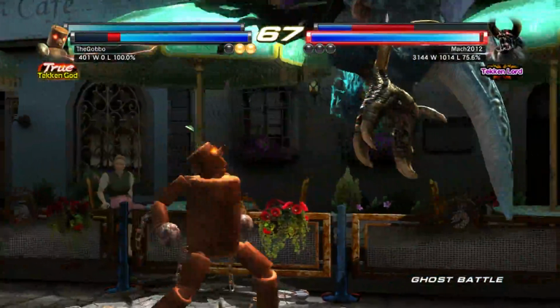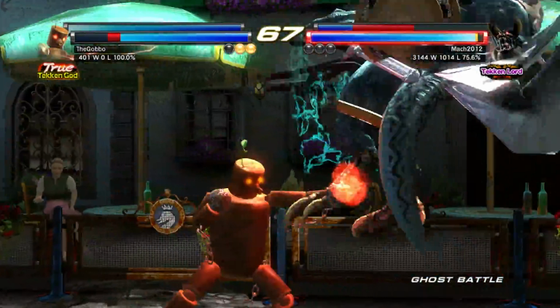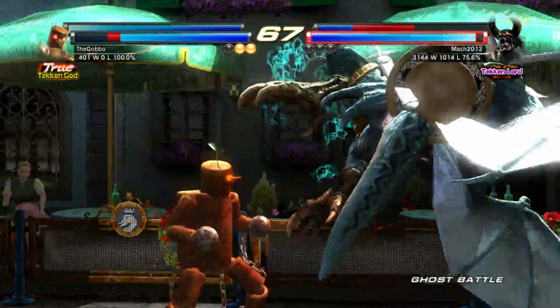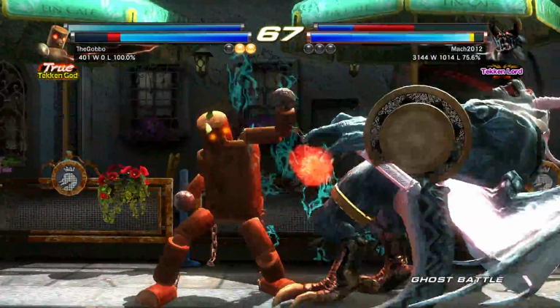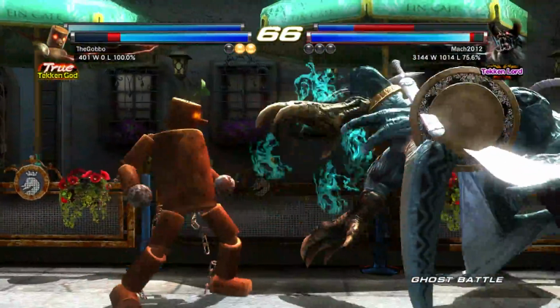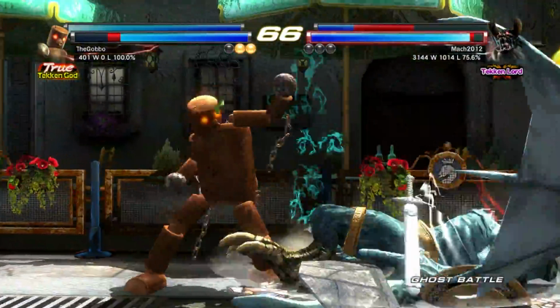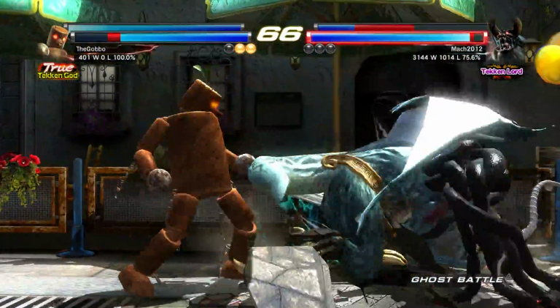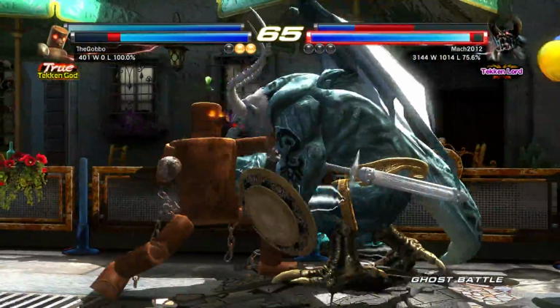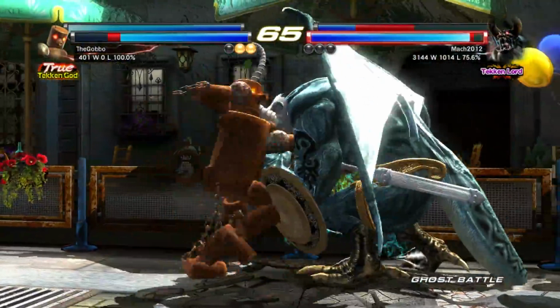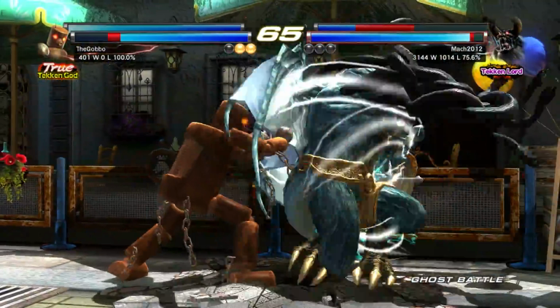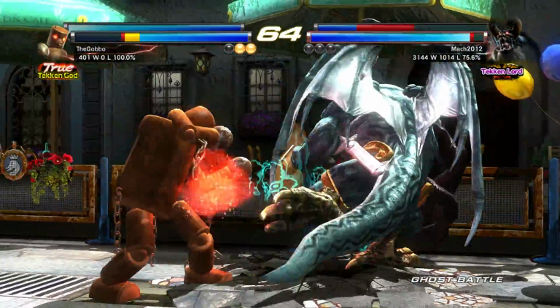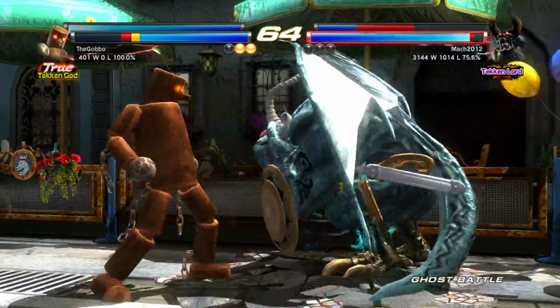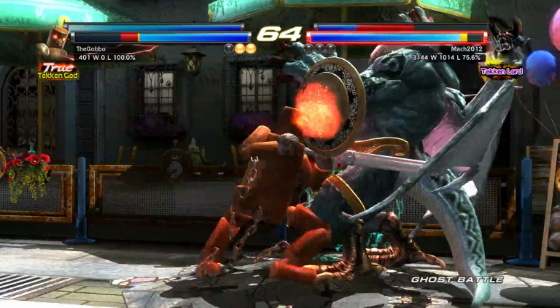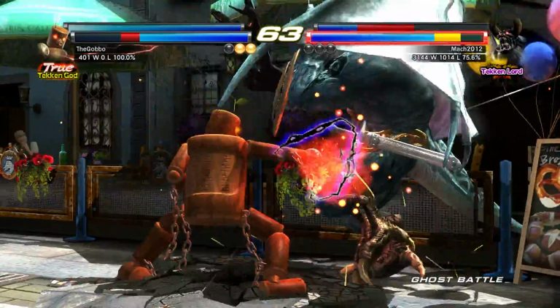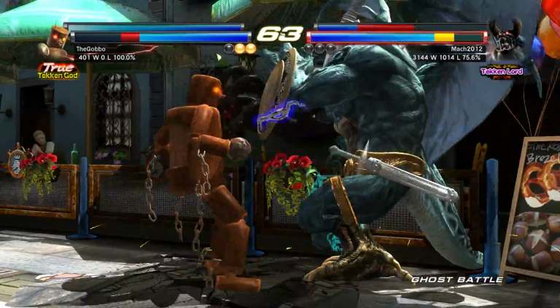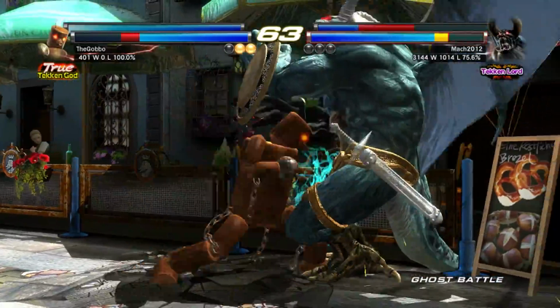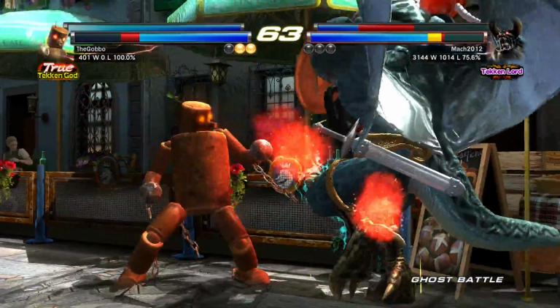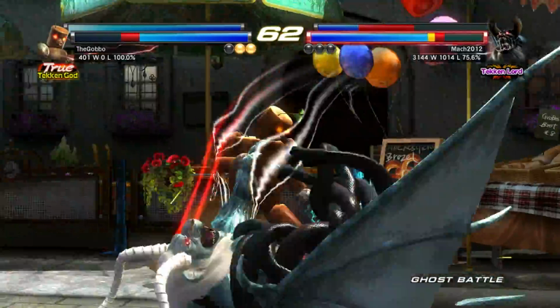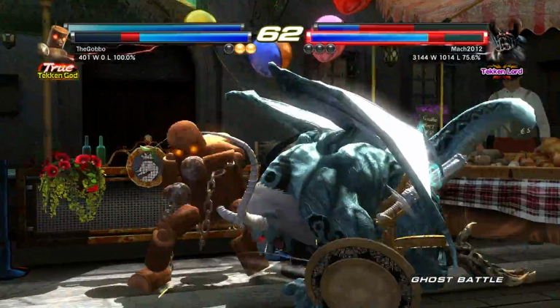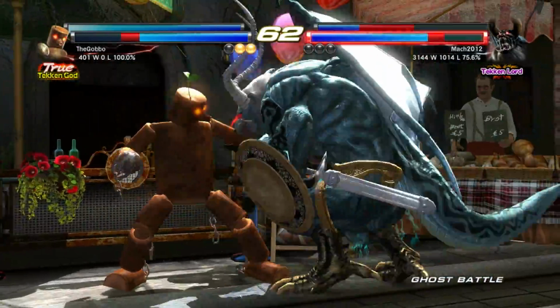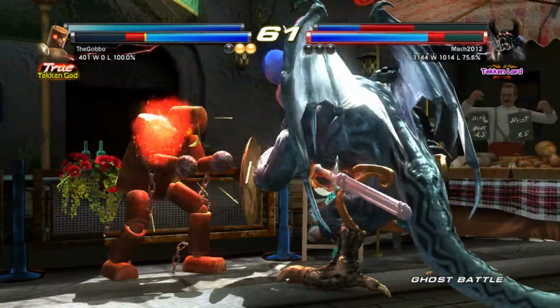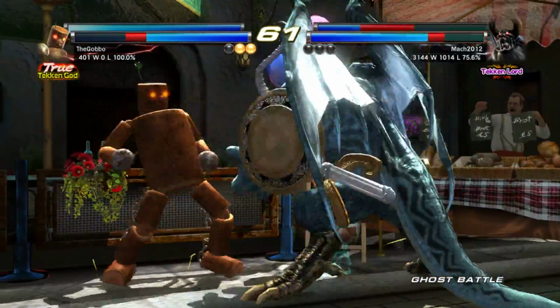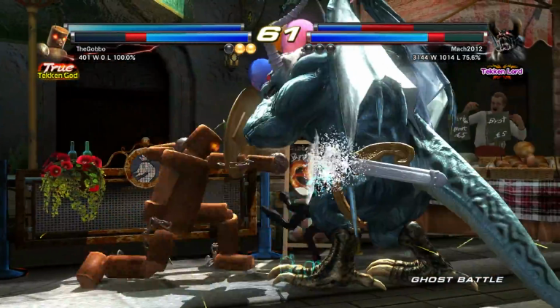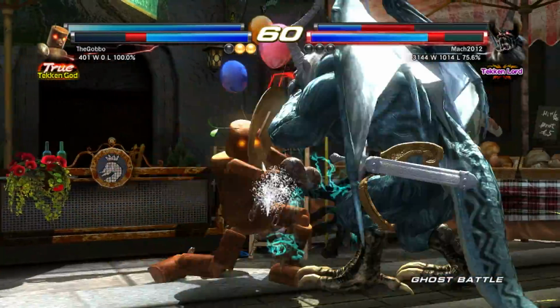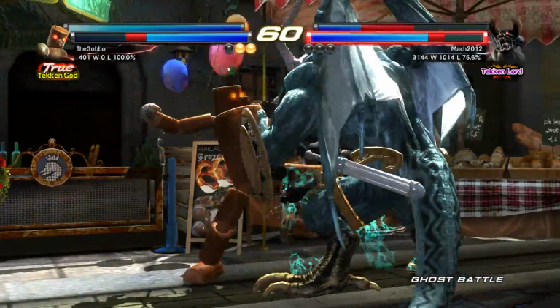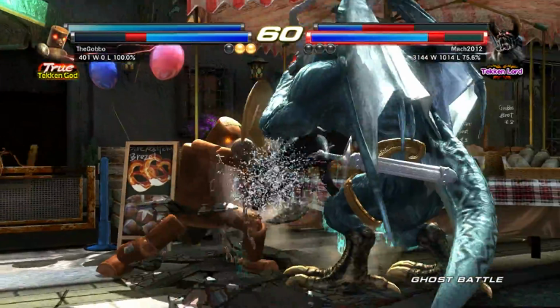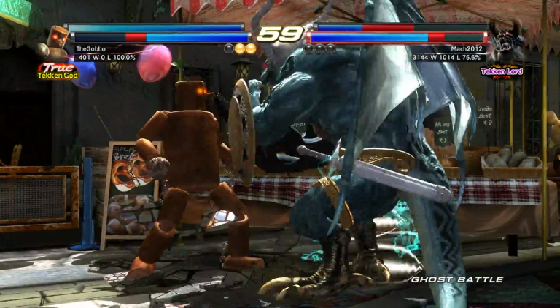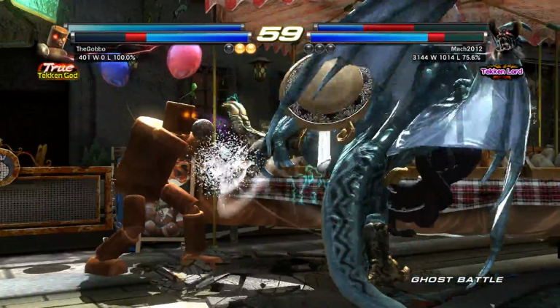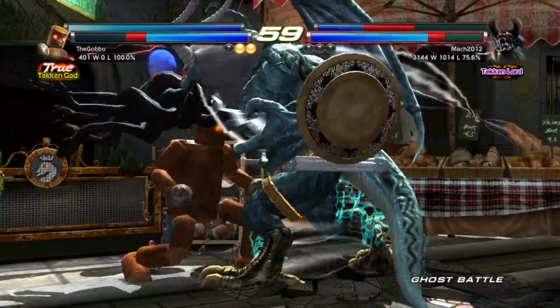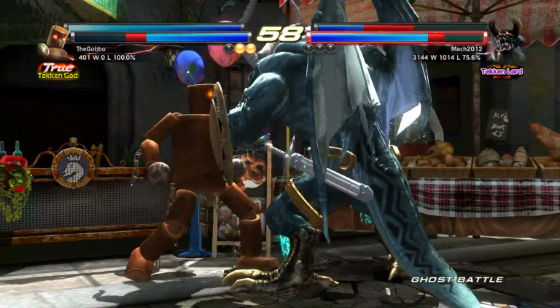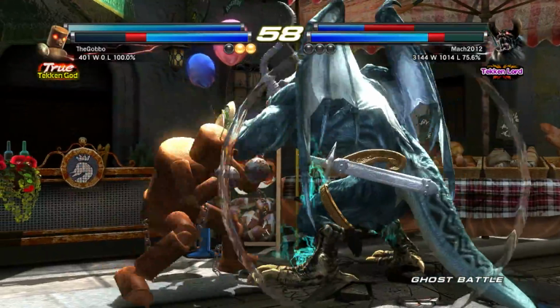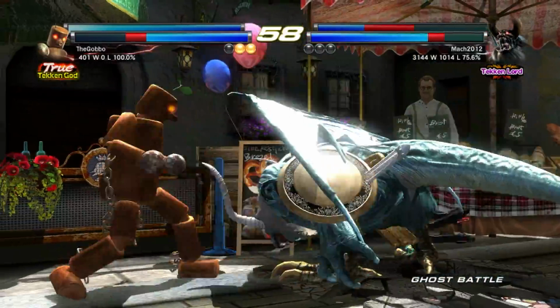And this is the method I'm going to use to see if Mokujin is objectively good or bad. I mean, he's a mimic character — how am I supposed to do it? Find a better method? I play fighting games, you think I have enough brain cells for that? So moving on...